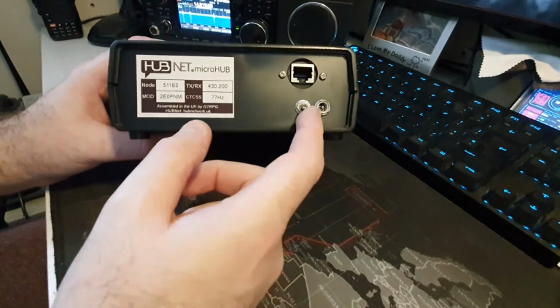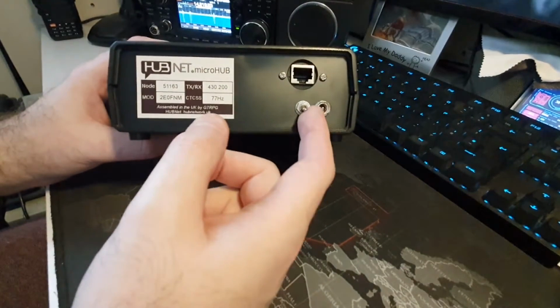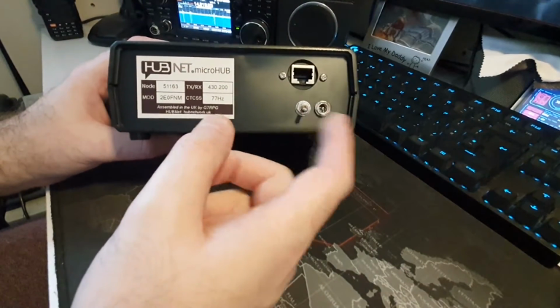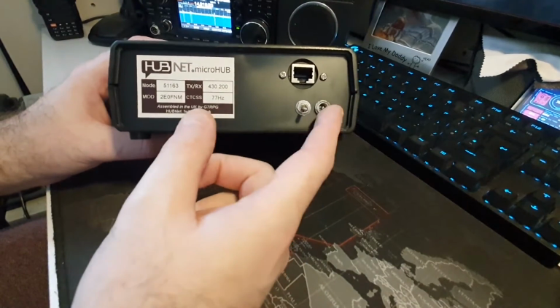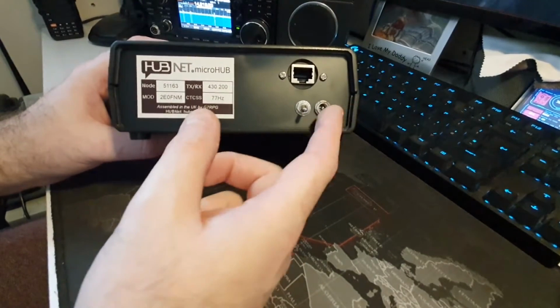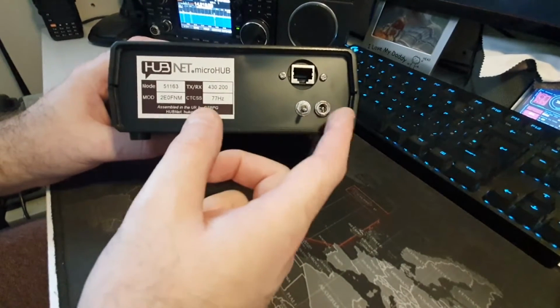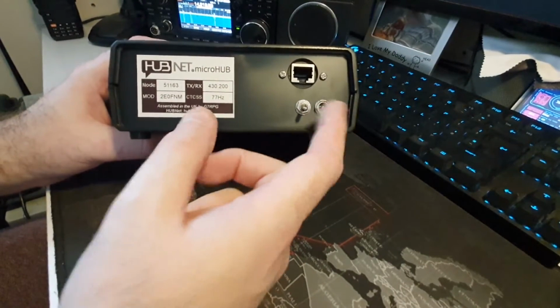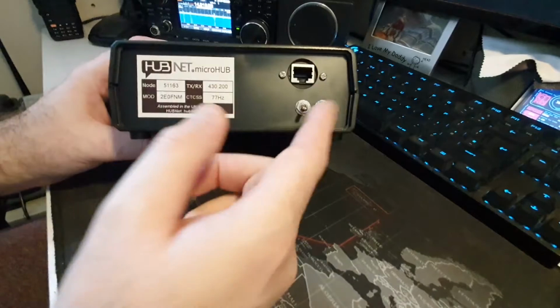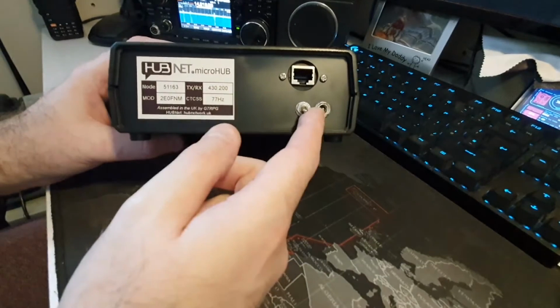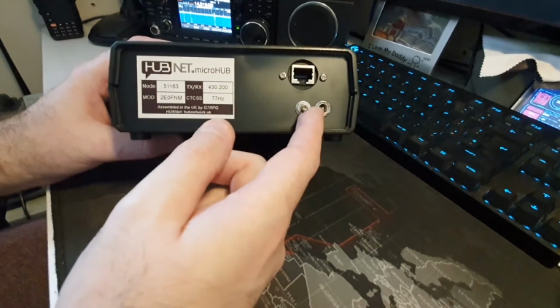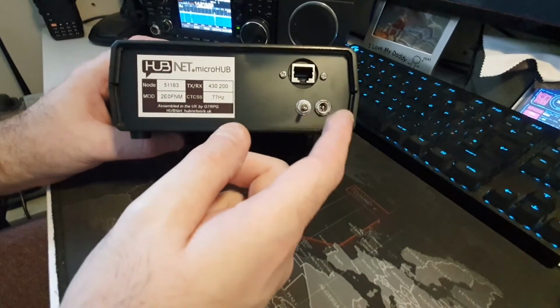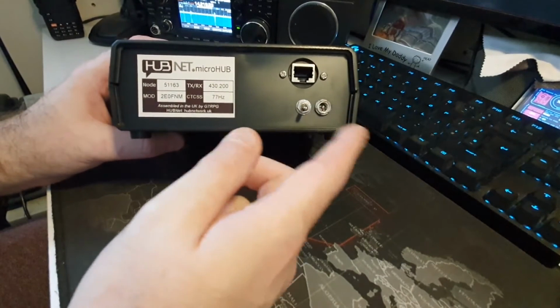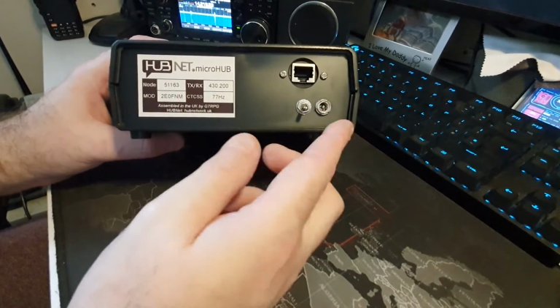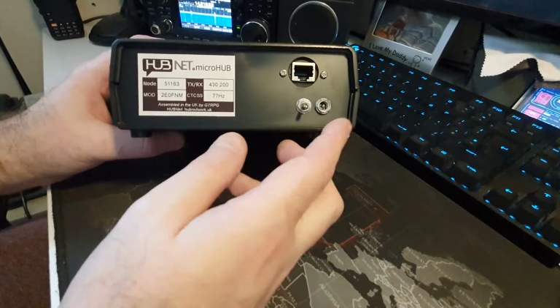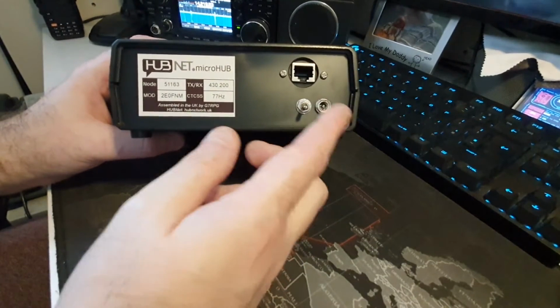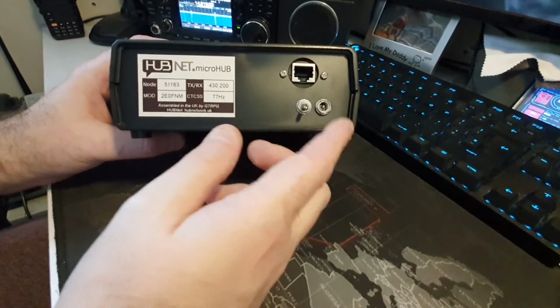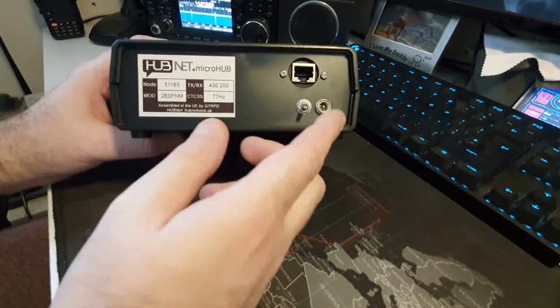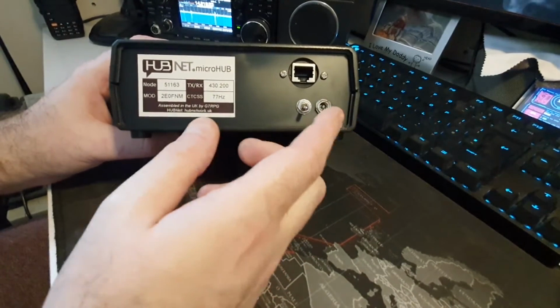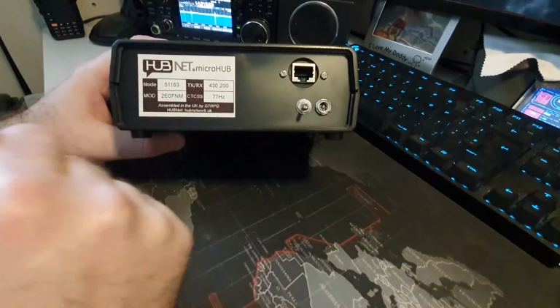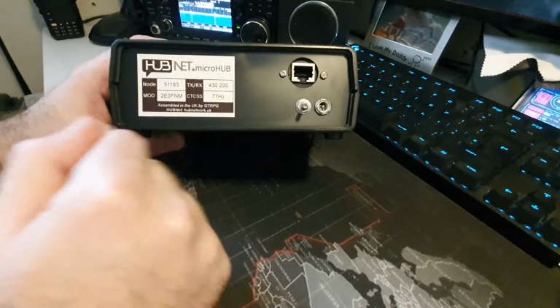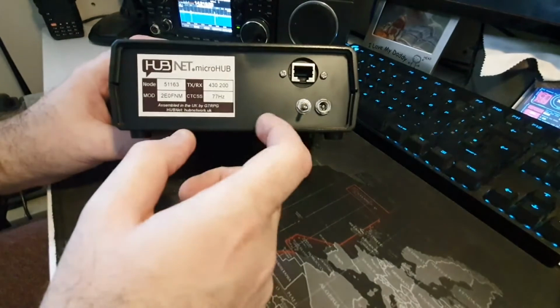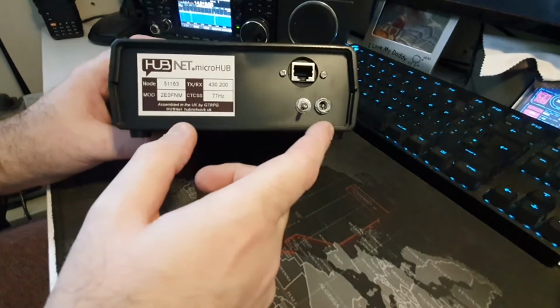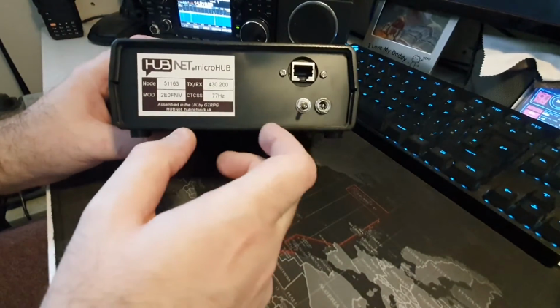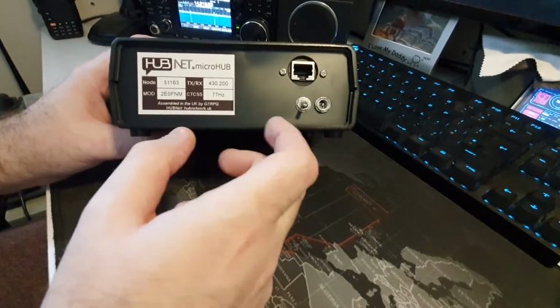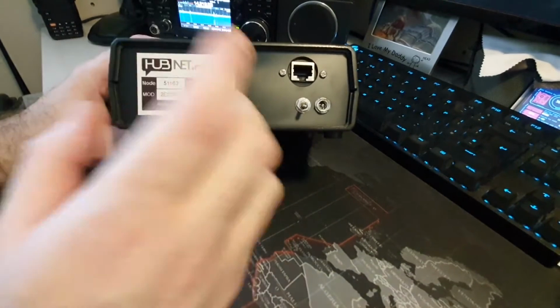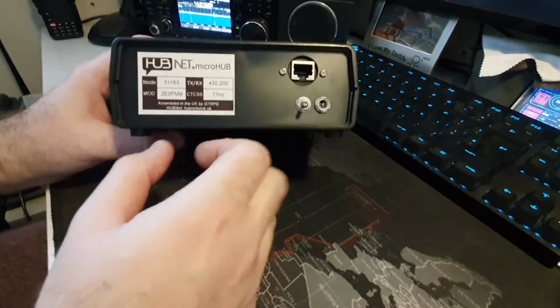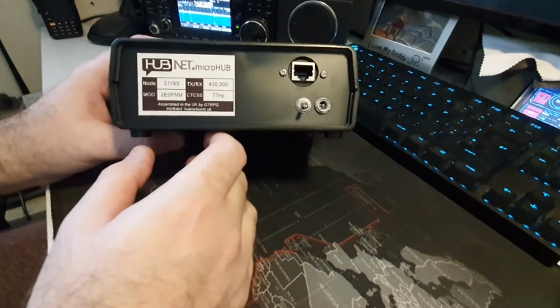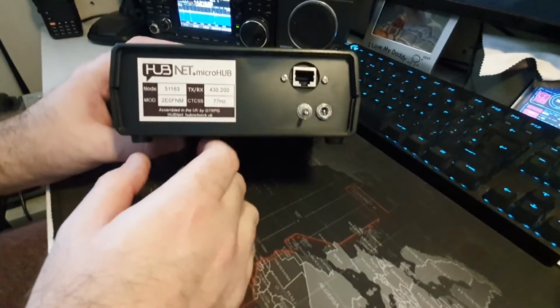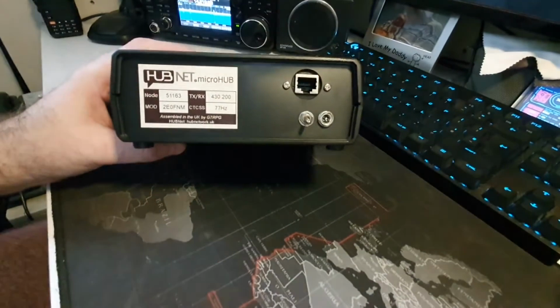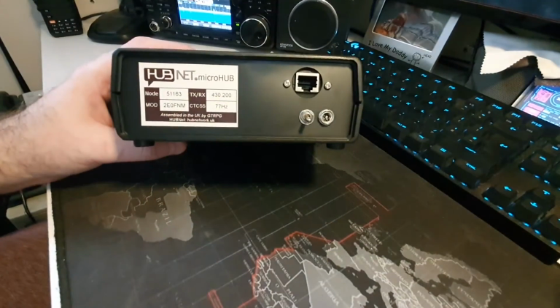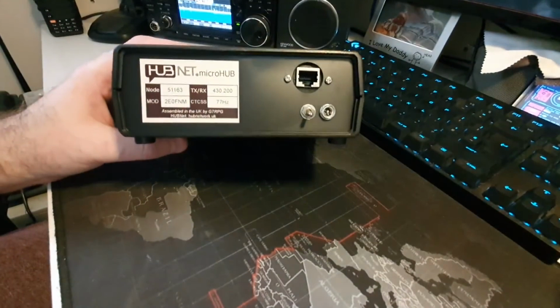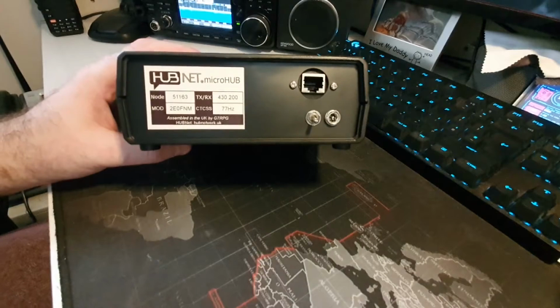There's a power on/off switch and then the DC jack. It does come with the power lead, so no issues there. I've put it on a dedicated 10 amp supply that just runs all the time. So without further ado, let's have a look inside.